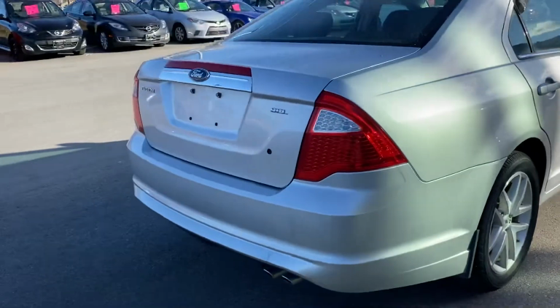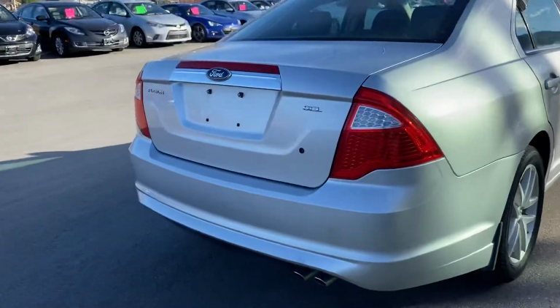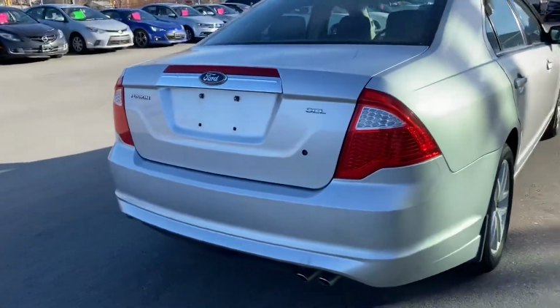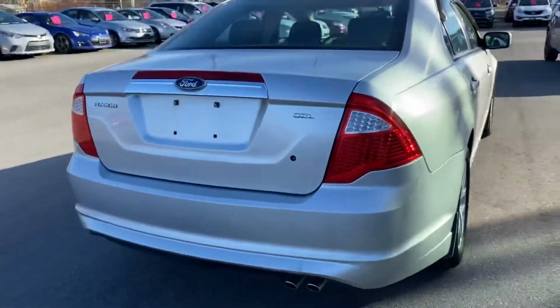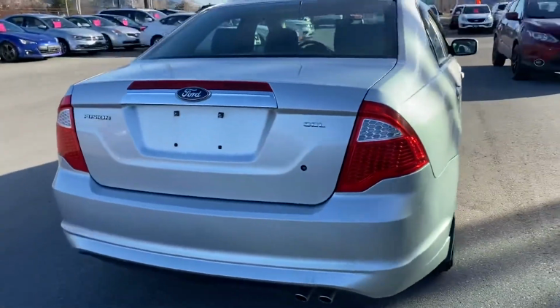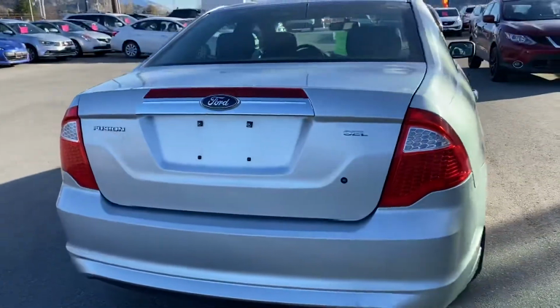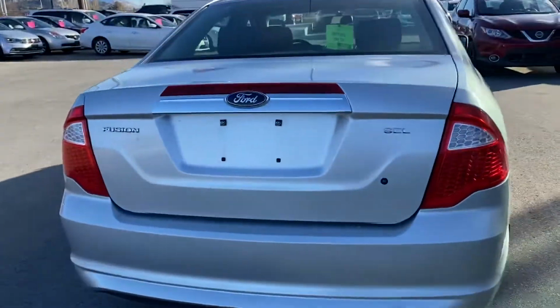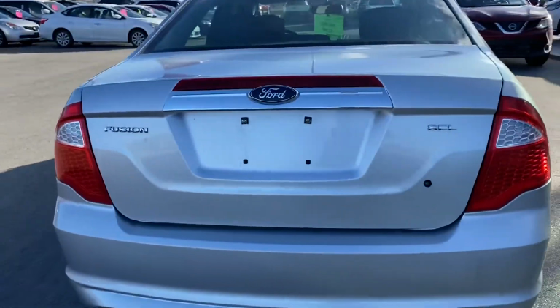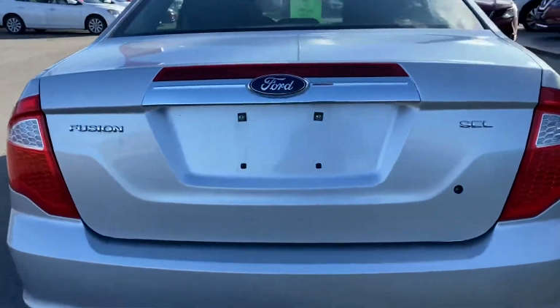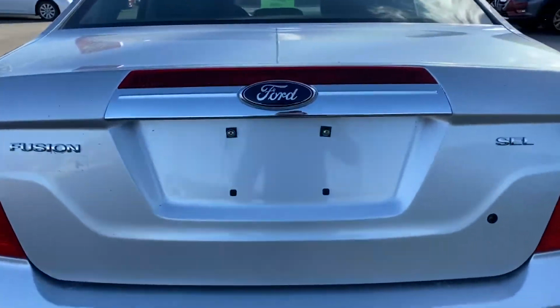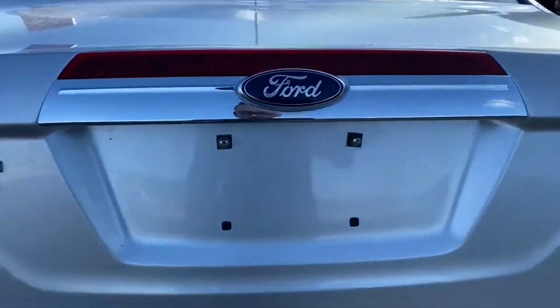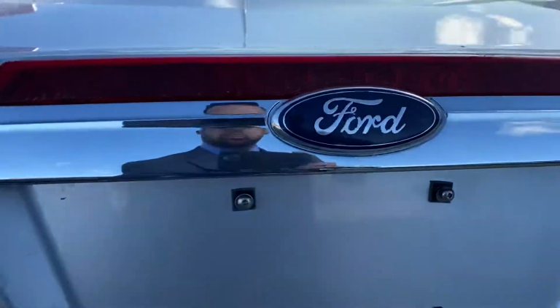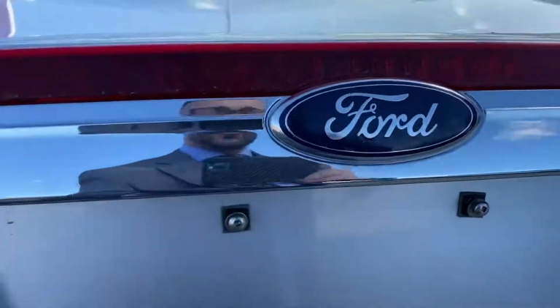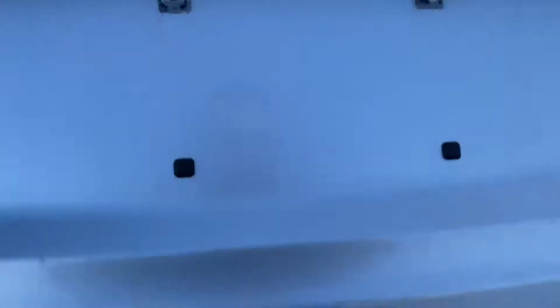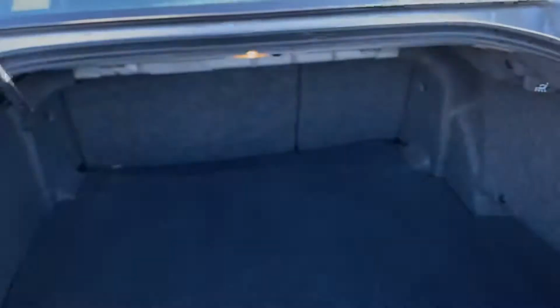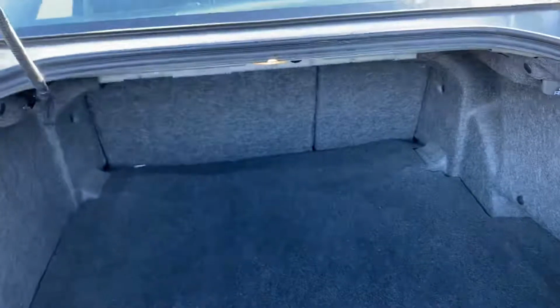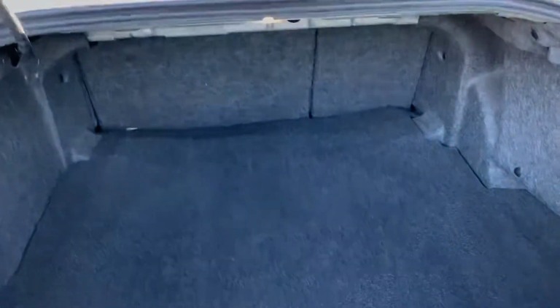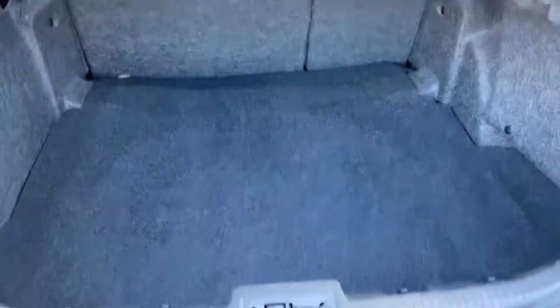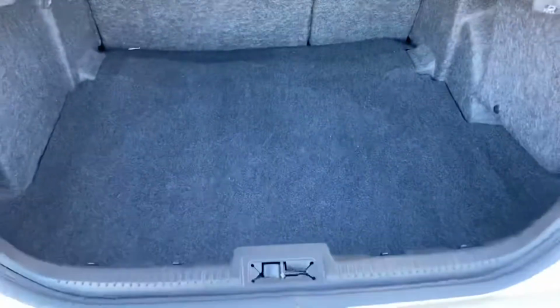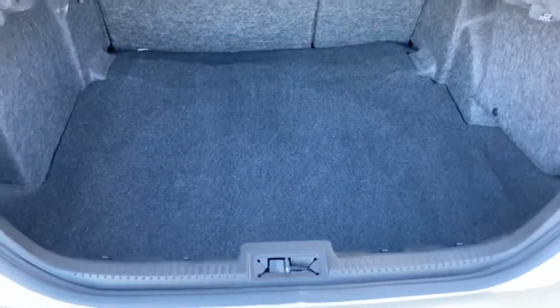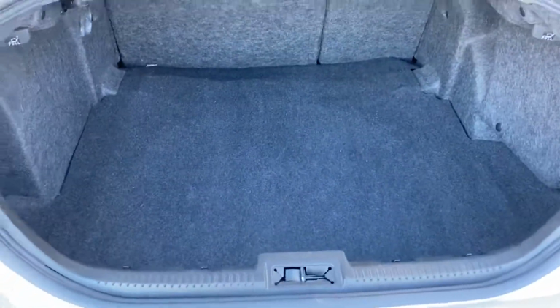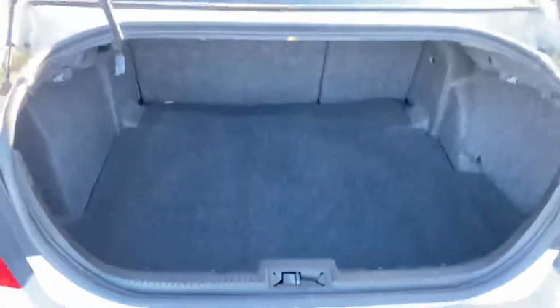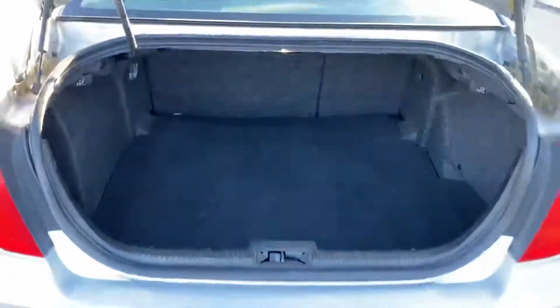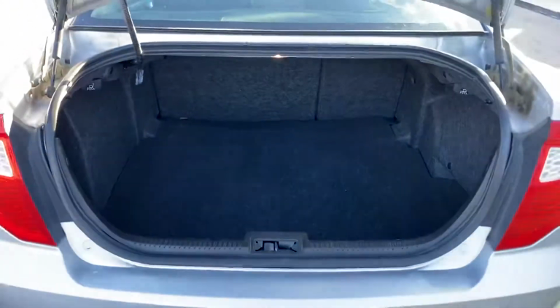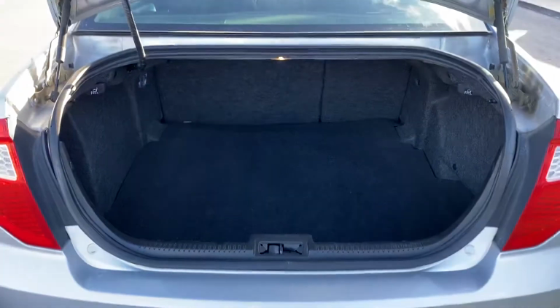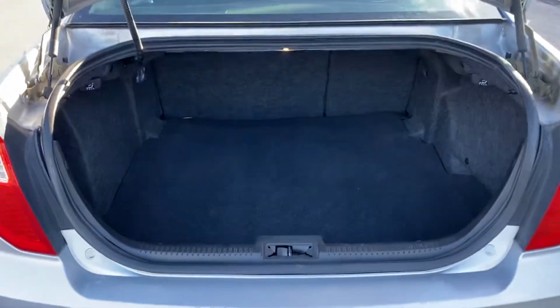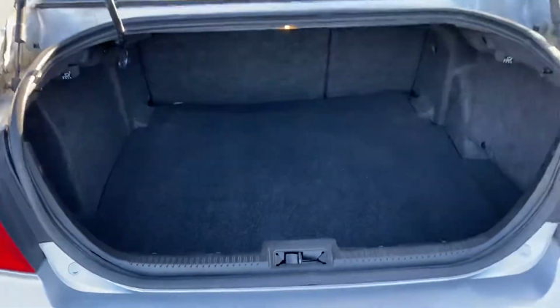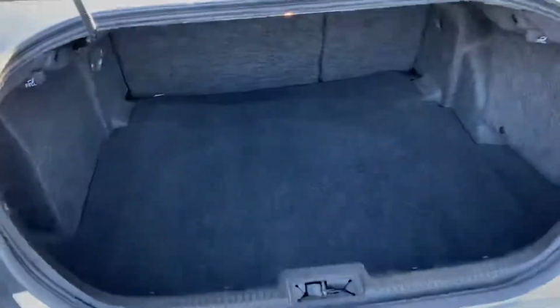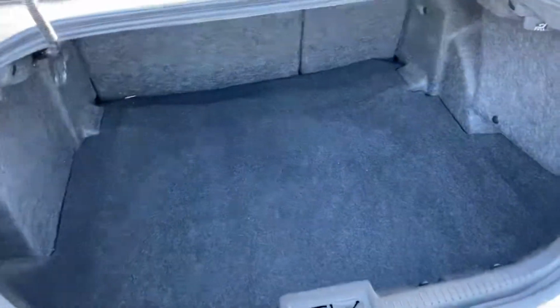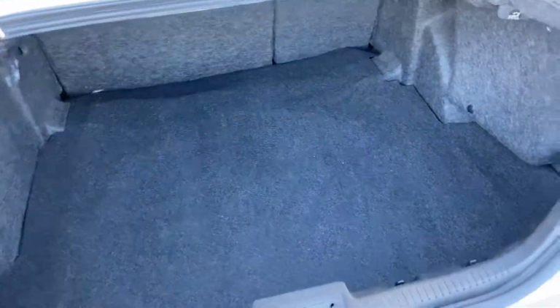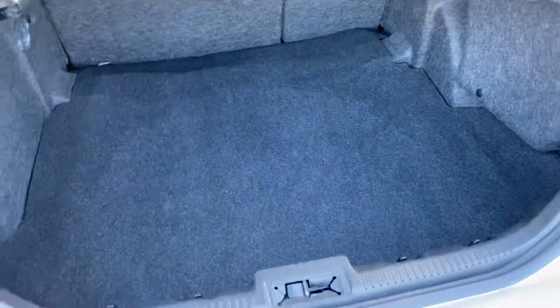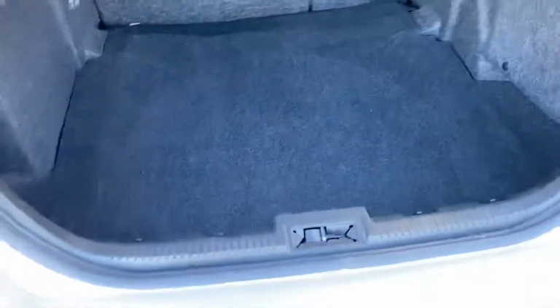Lots of room as well. Big trunk — pop that open, take a peek. I could sleep in there, I bet. Pretty large trunk.